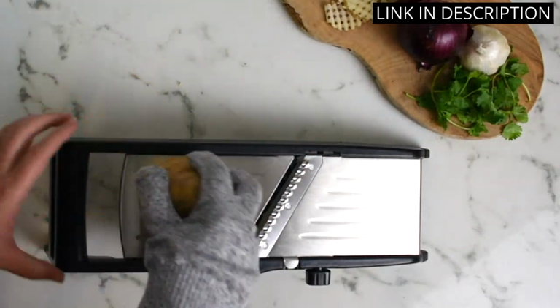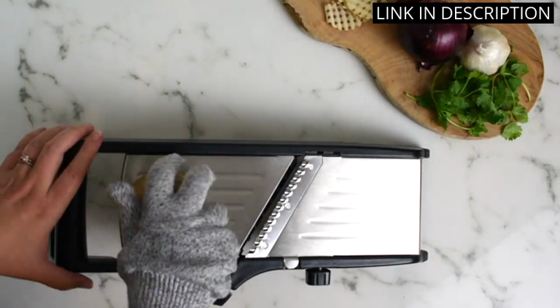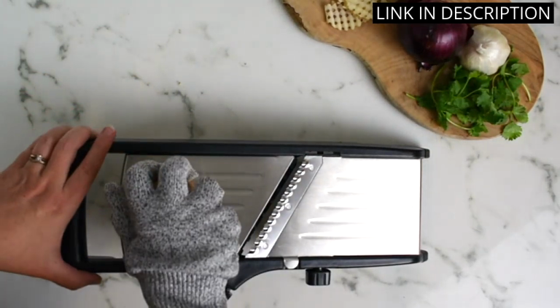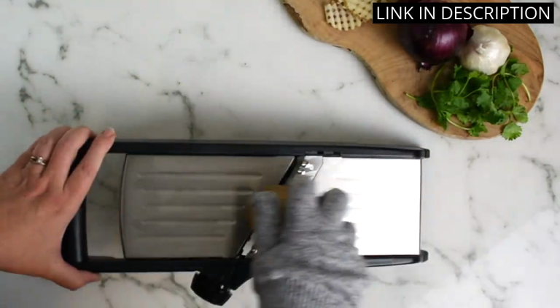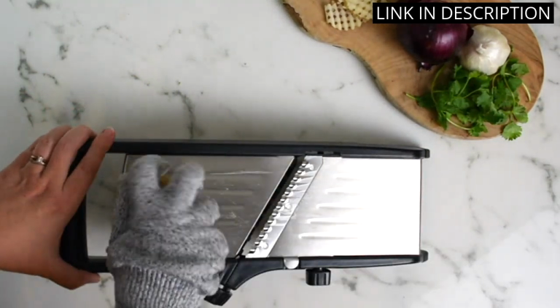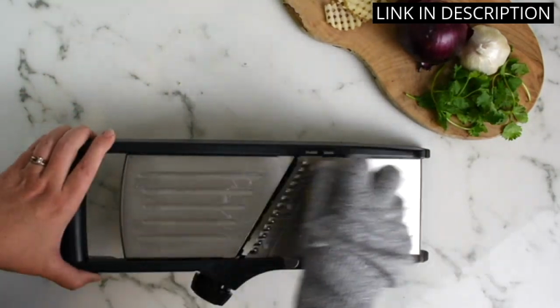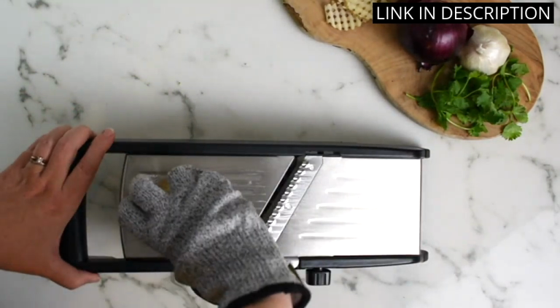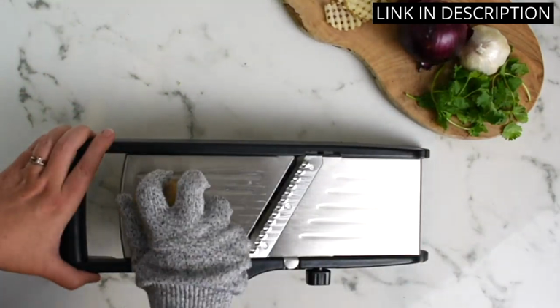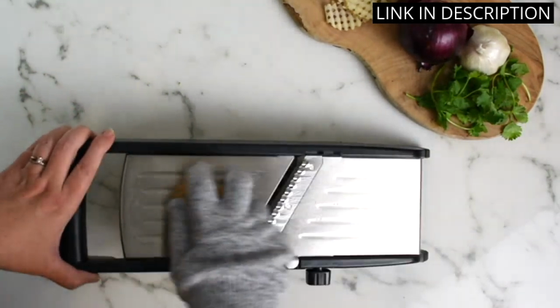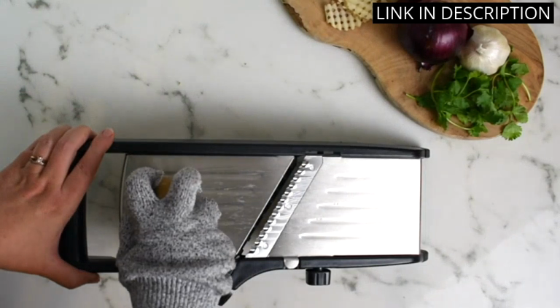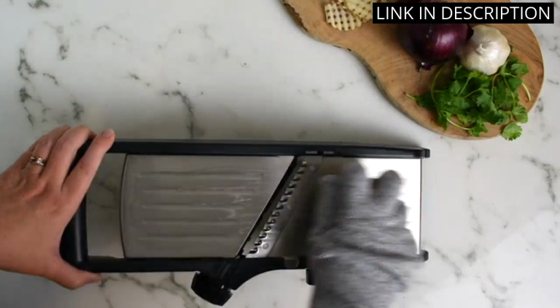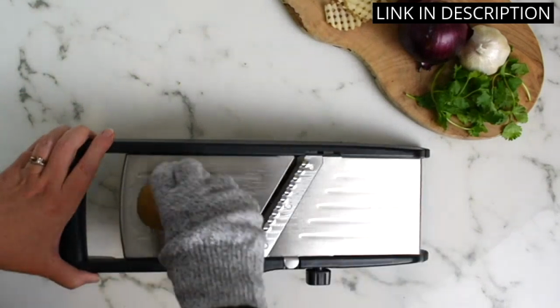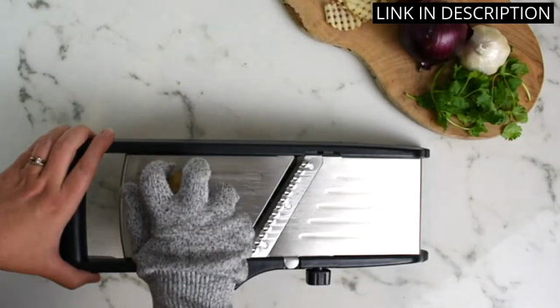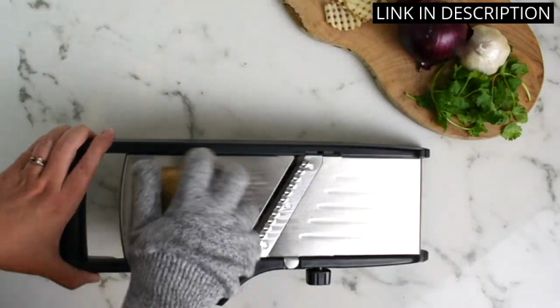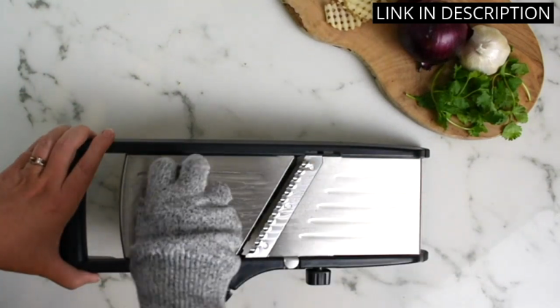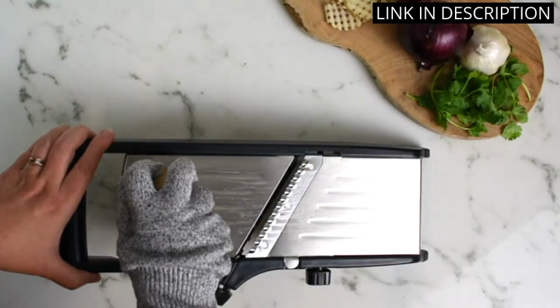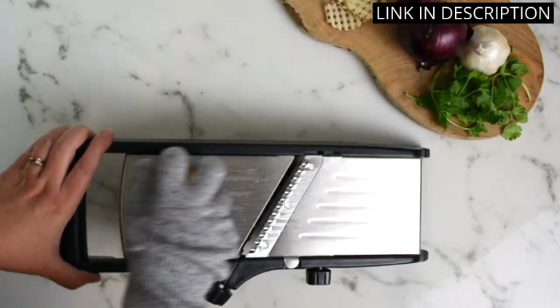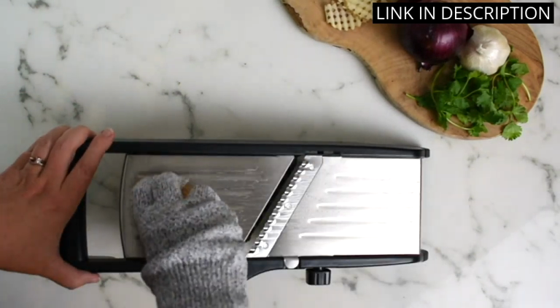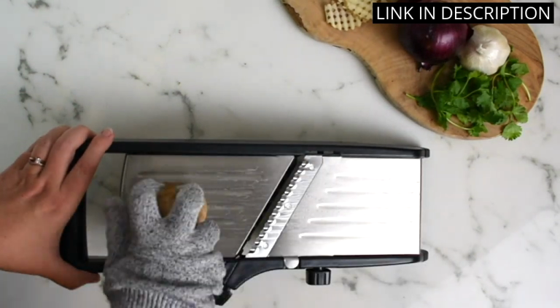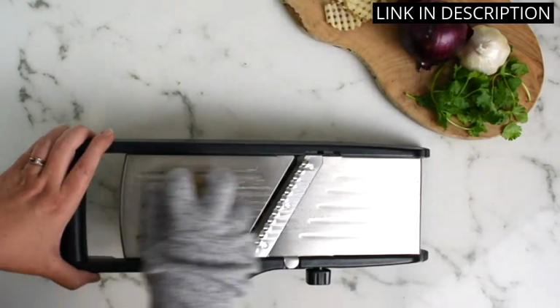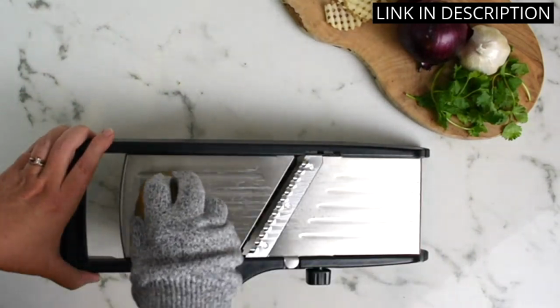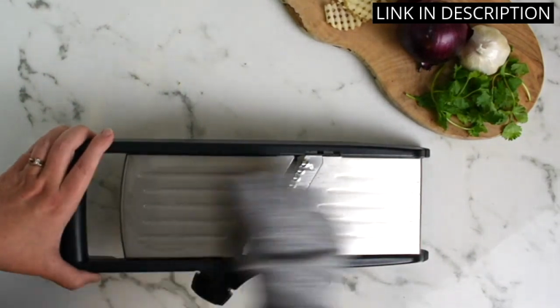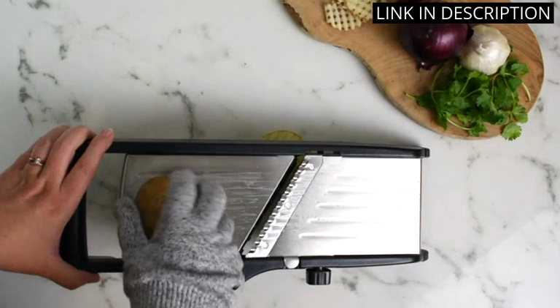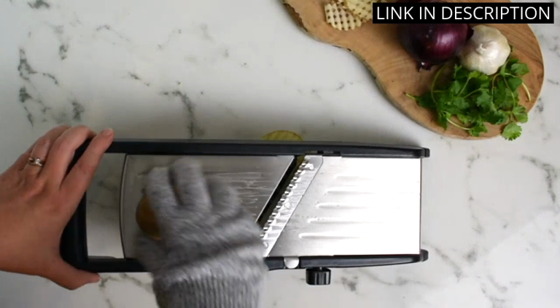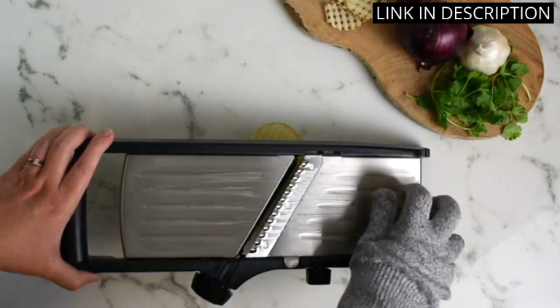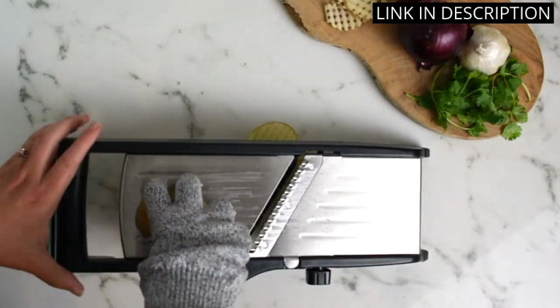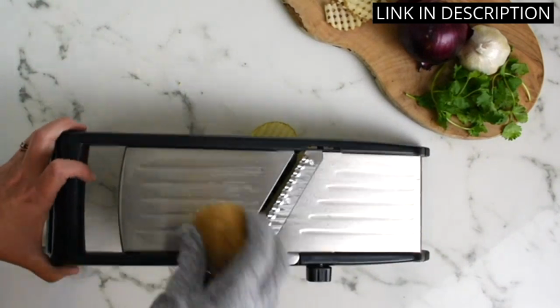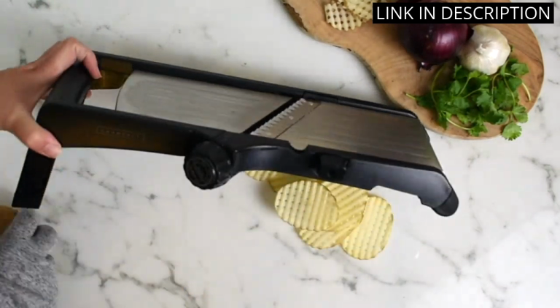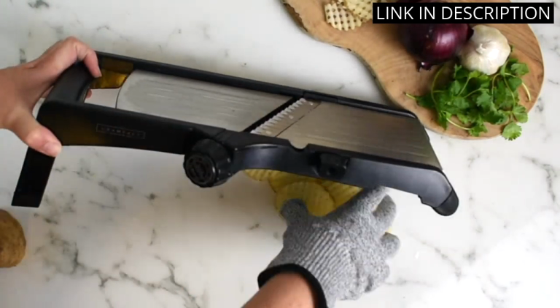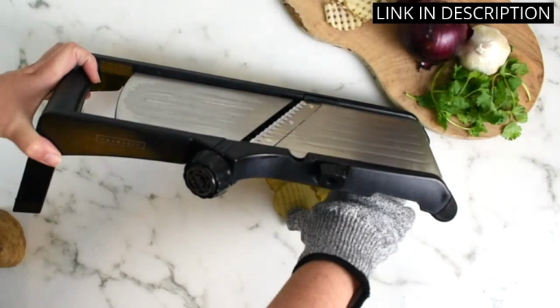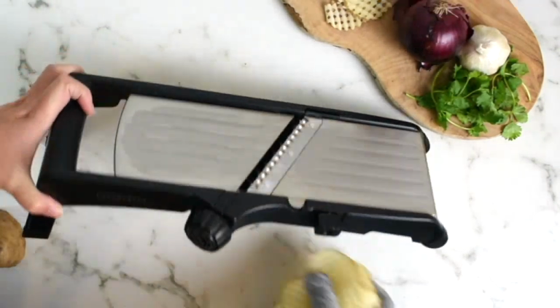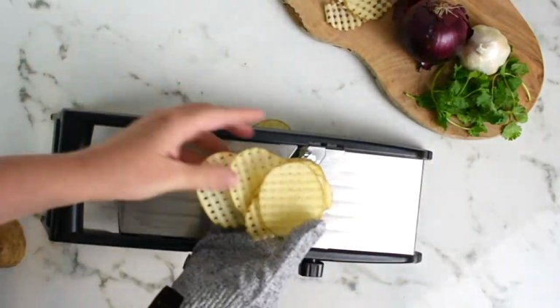As someone who enjoys spending time in the kitchen, this mandolin has become an essential tool for me. Overall, I highly recommend the Mandolin Food Slicer to anyone looking for a reliable and versatile kitchen gadget.